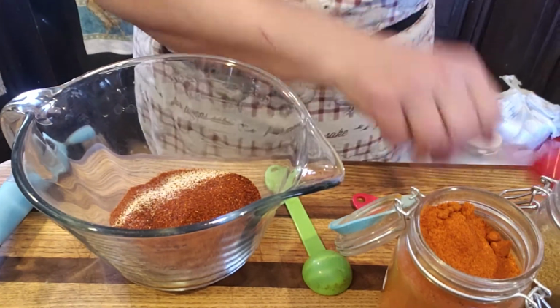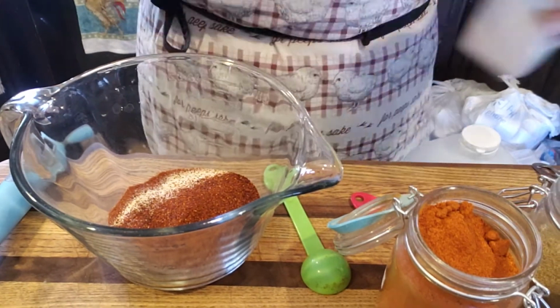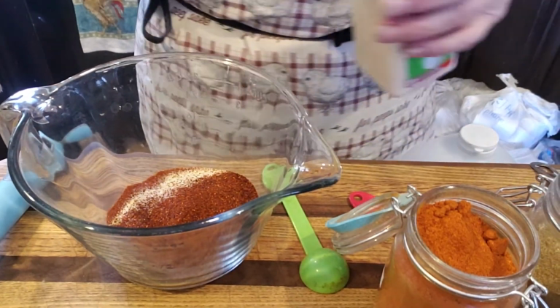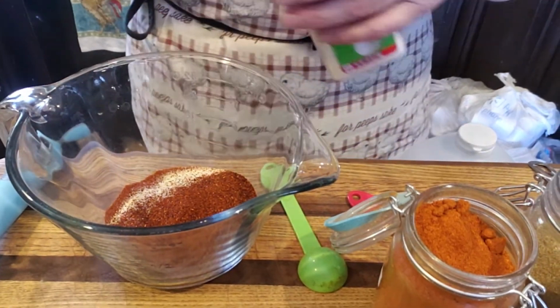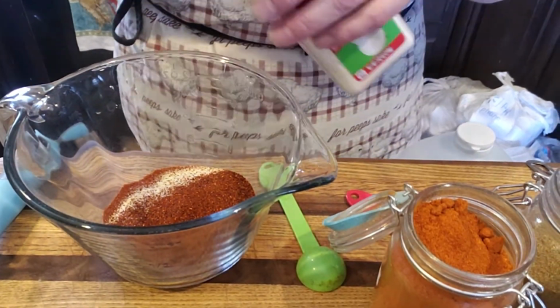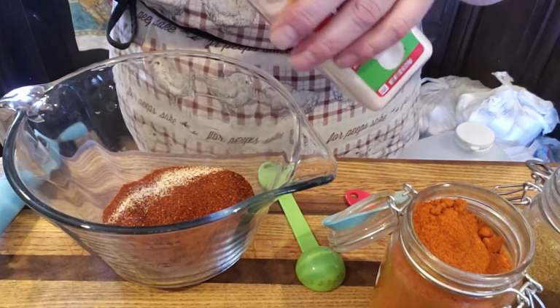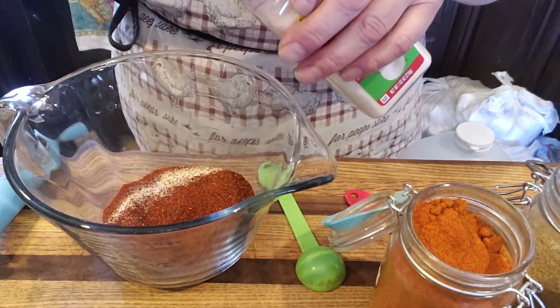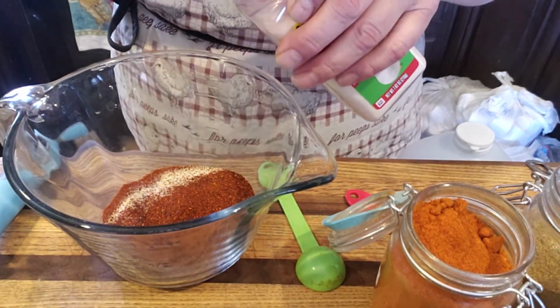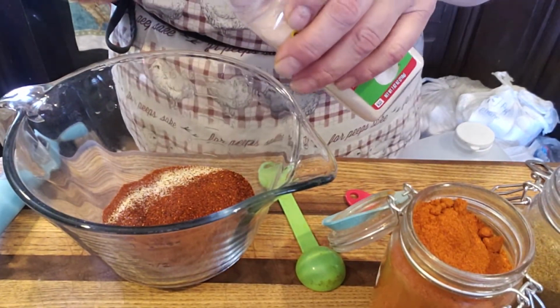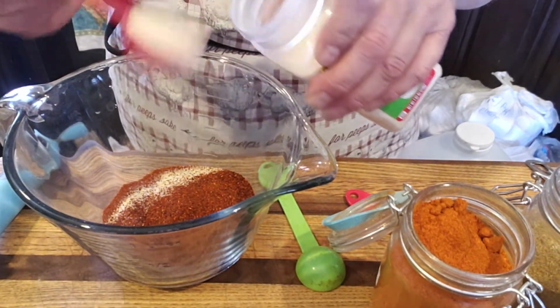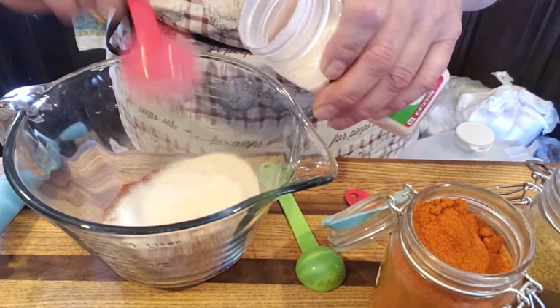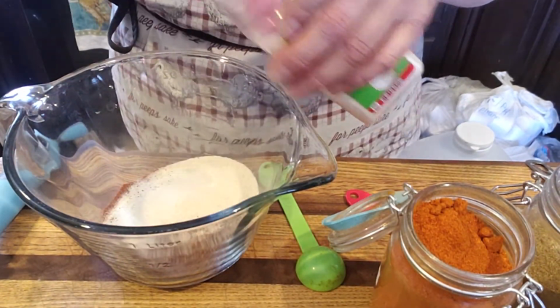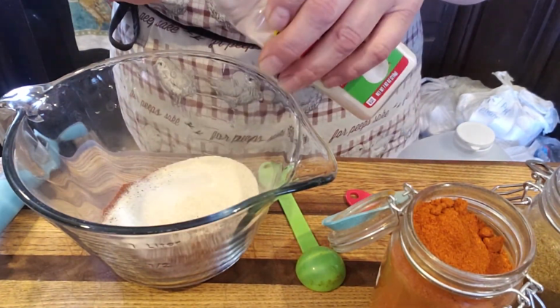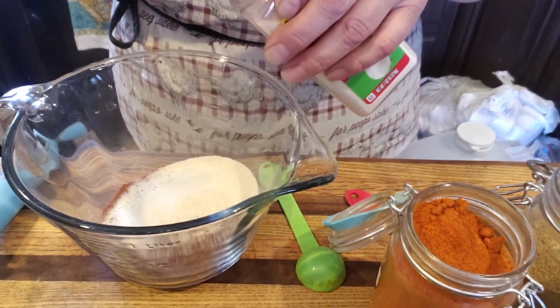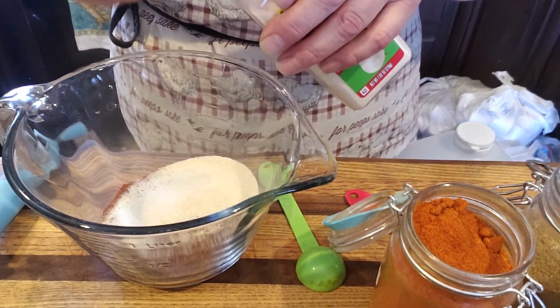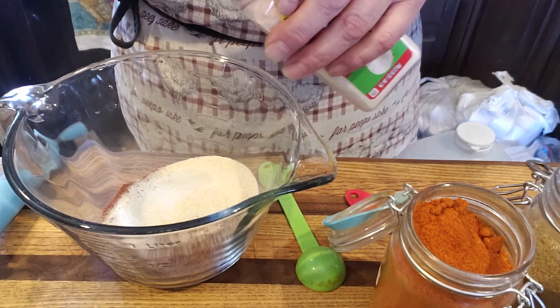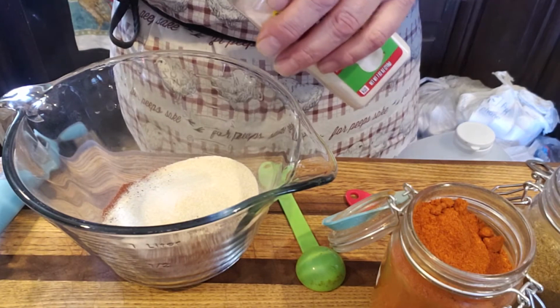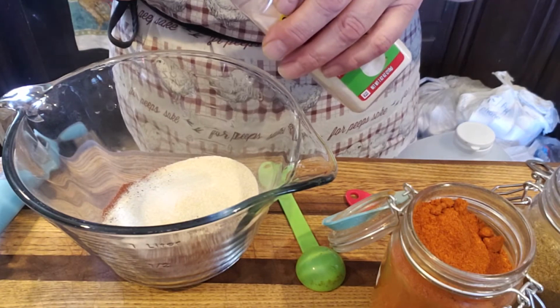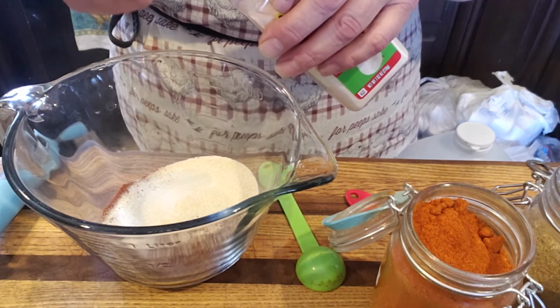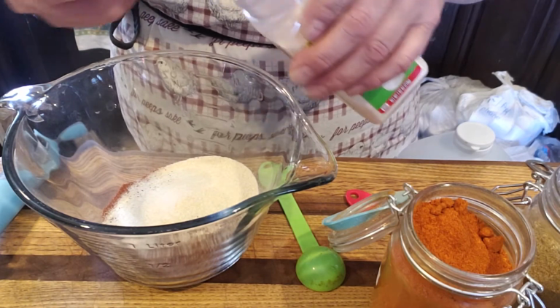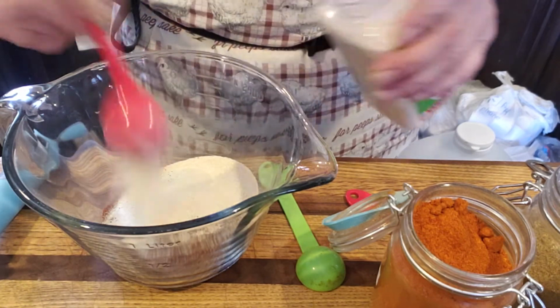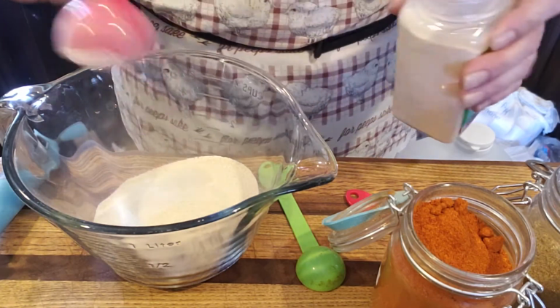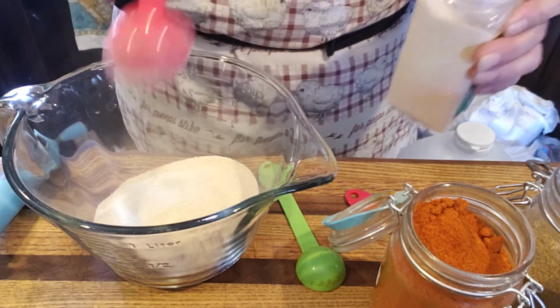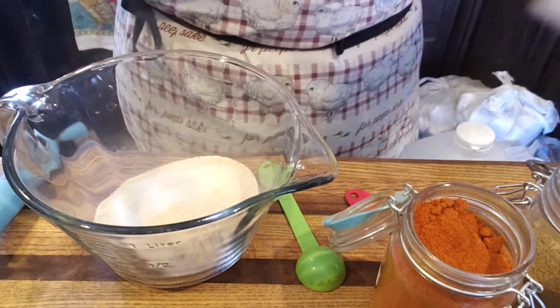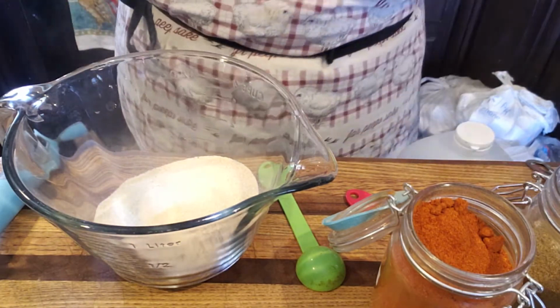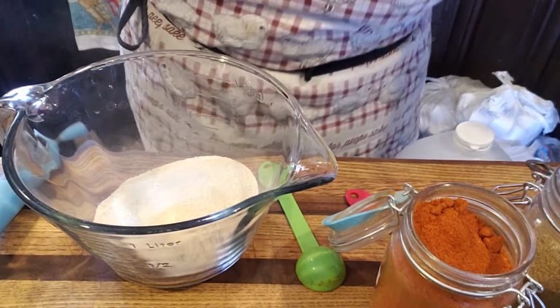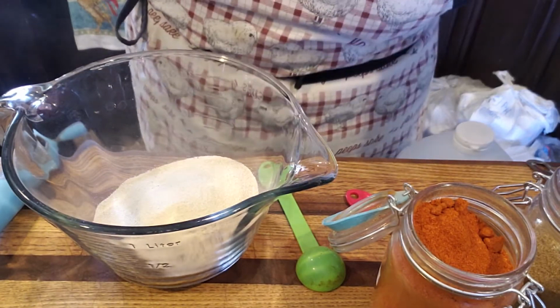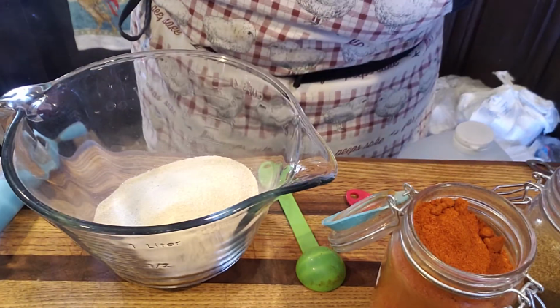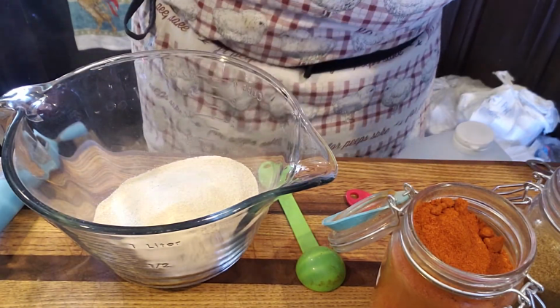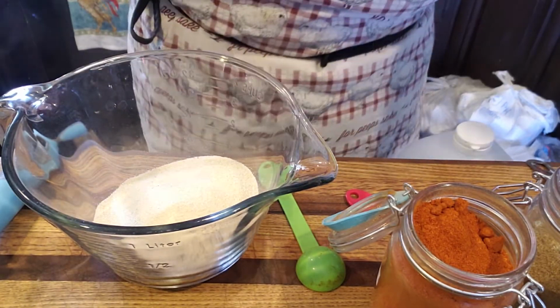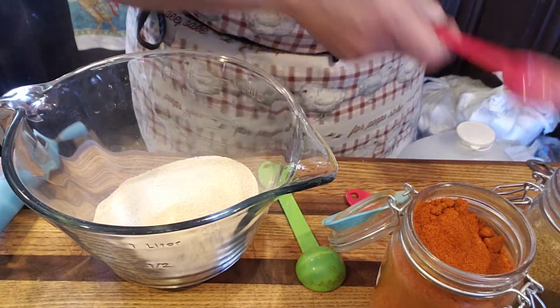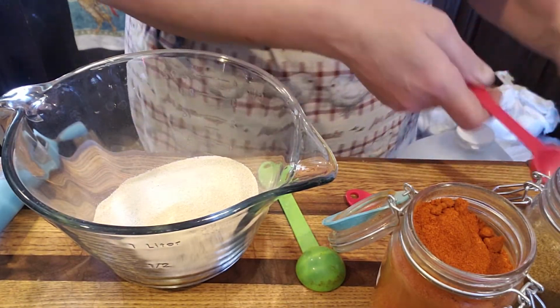Tablespoon of onion powder — which I'm doing double, so don't freak out about it.